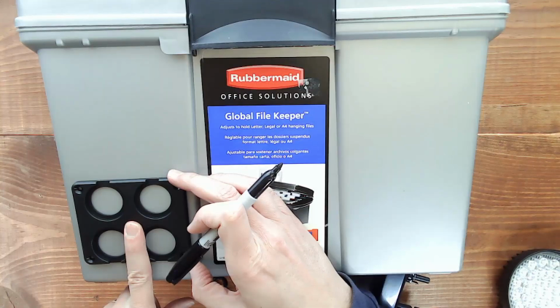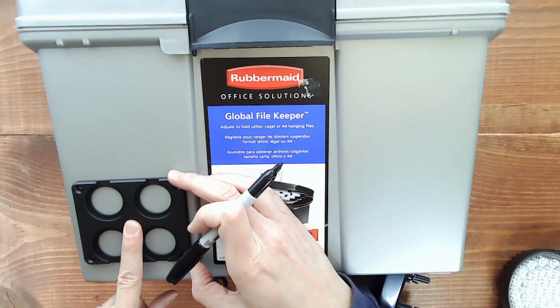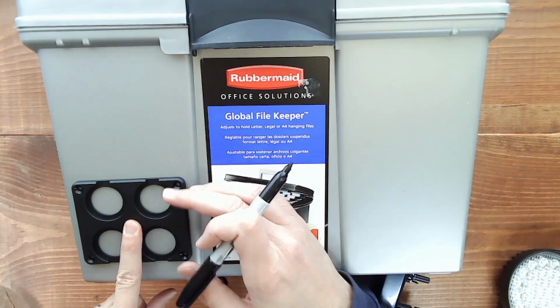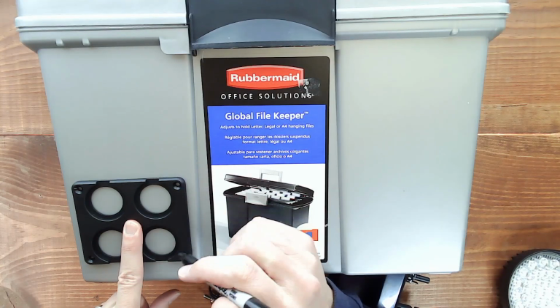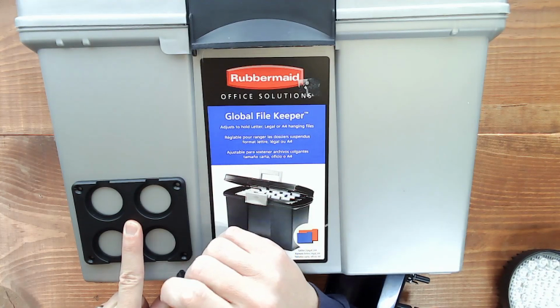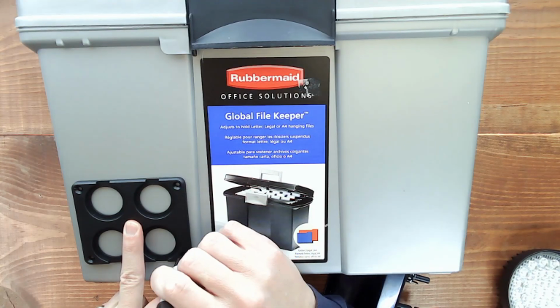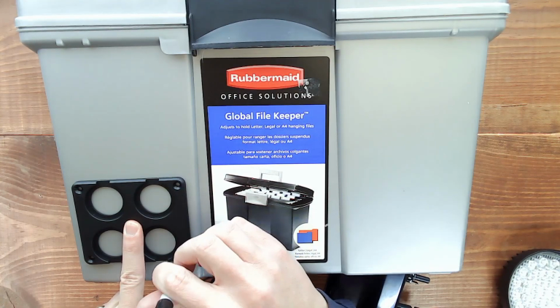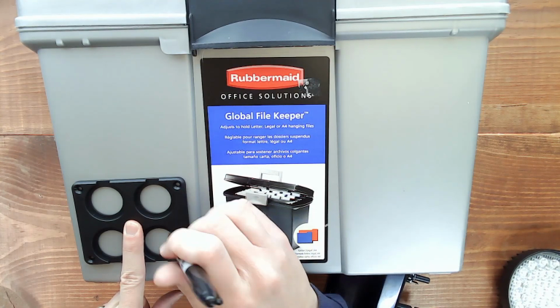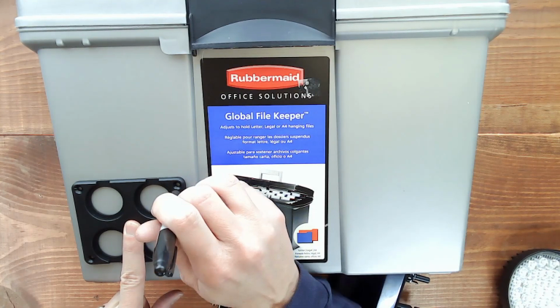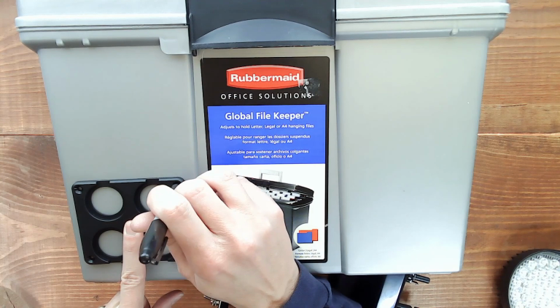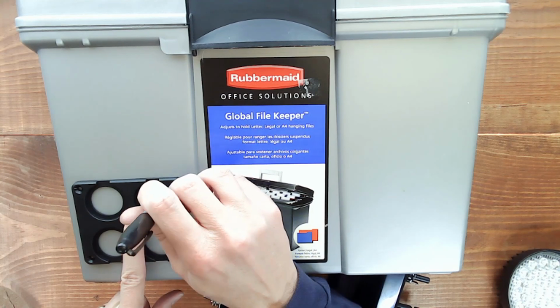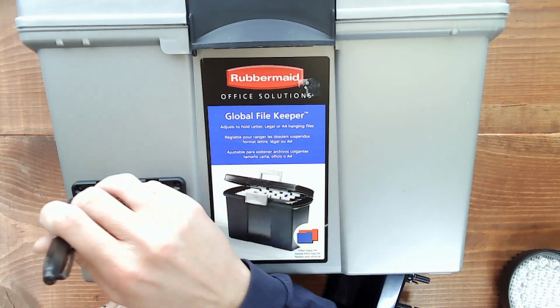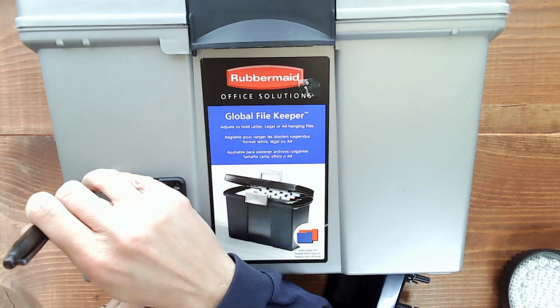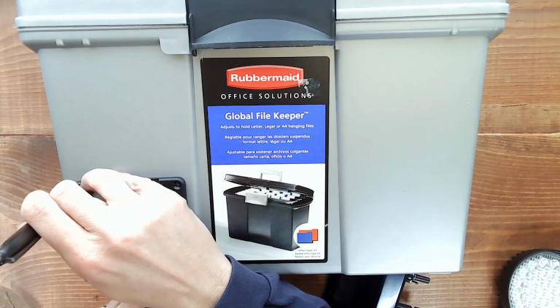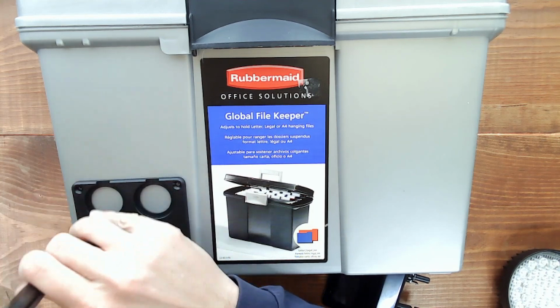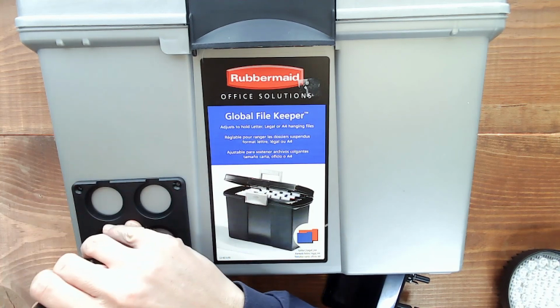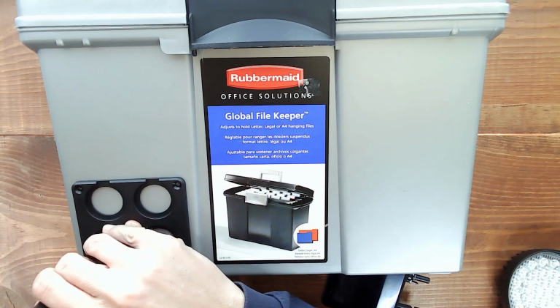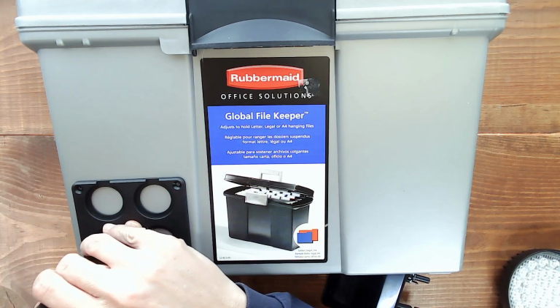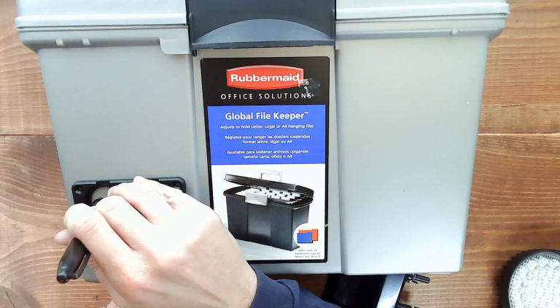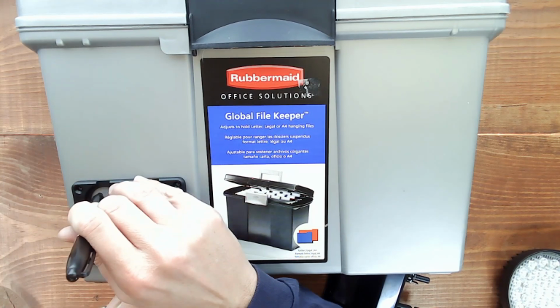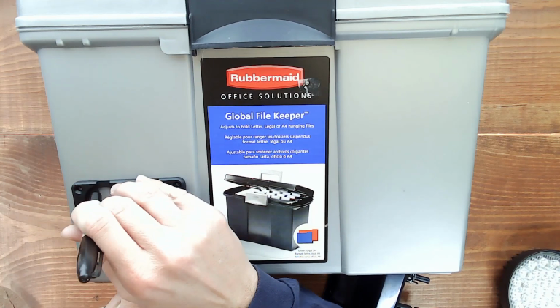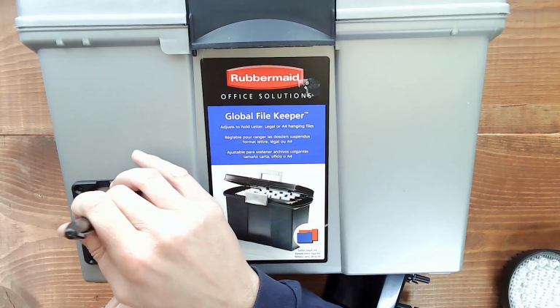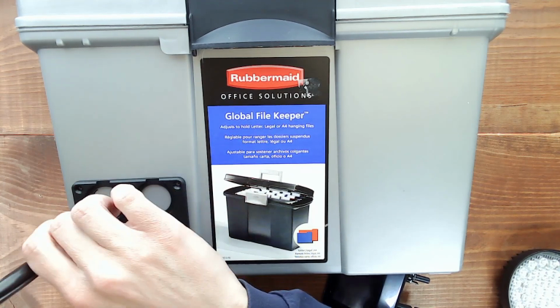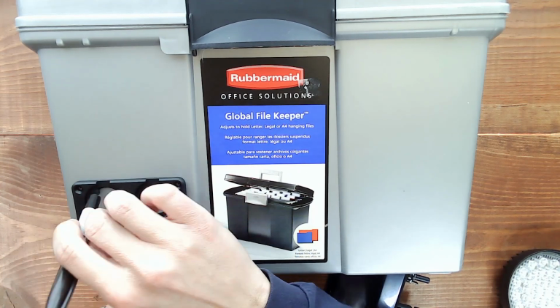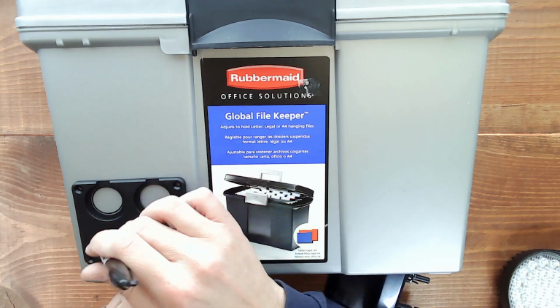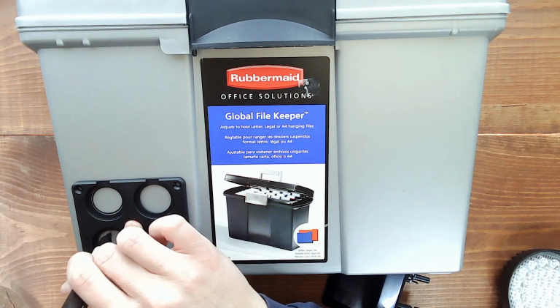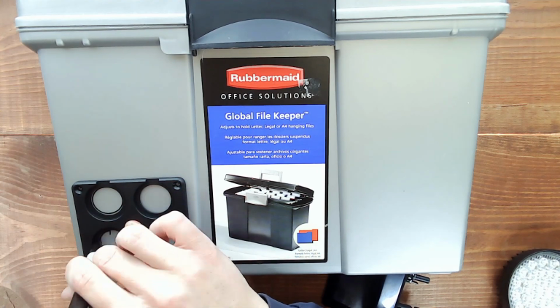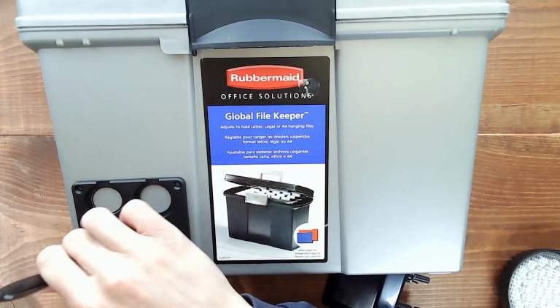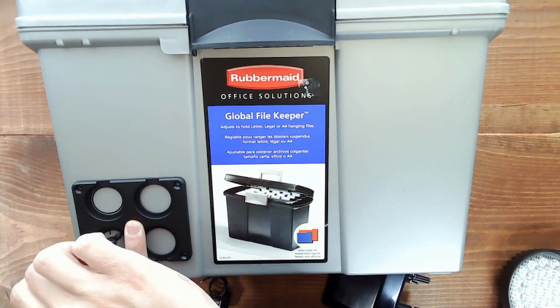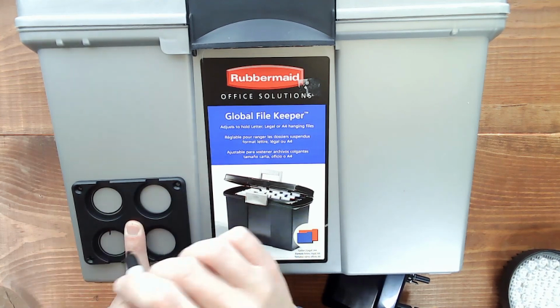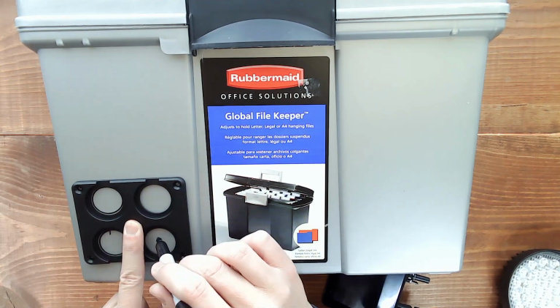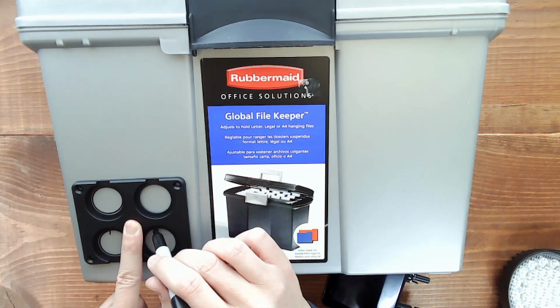First off, we're putting our switch plate in. This will have the on-off switch and some USB and 12-volt ports.